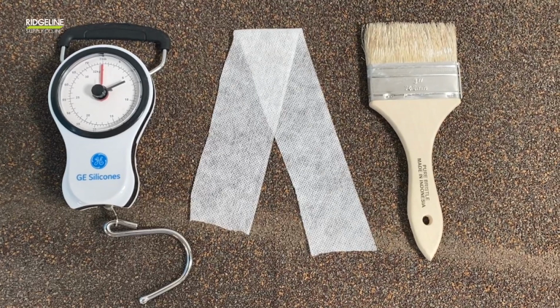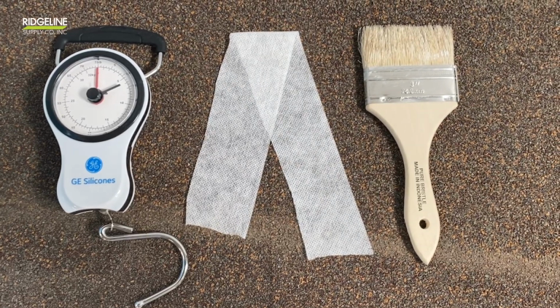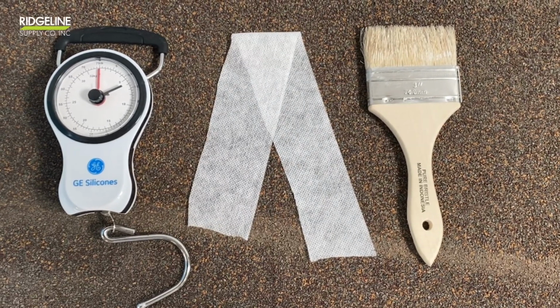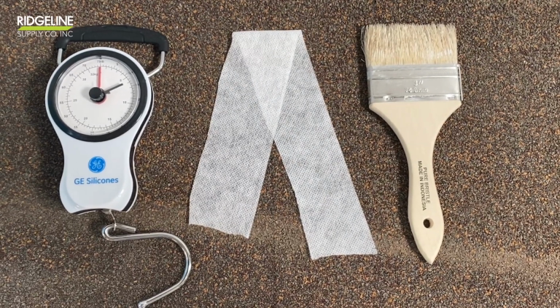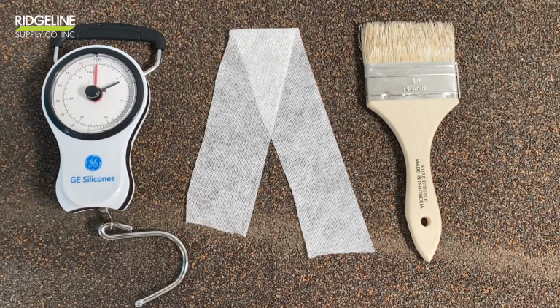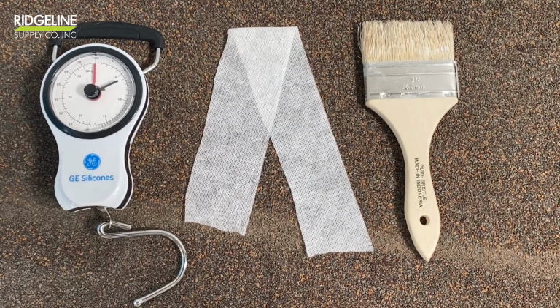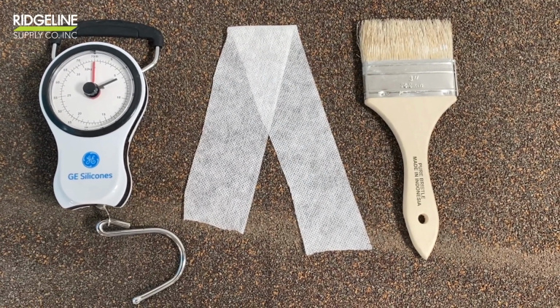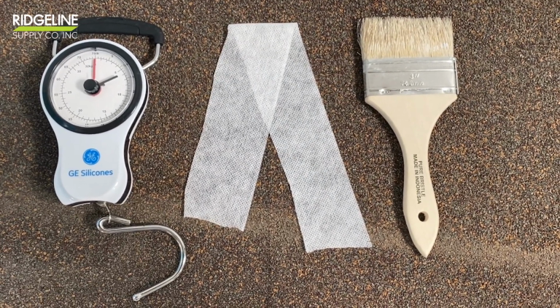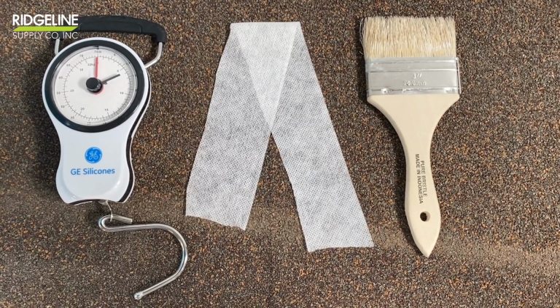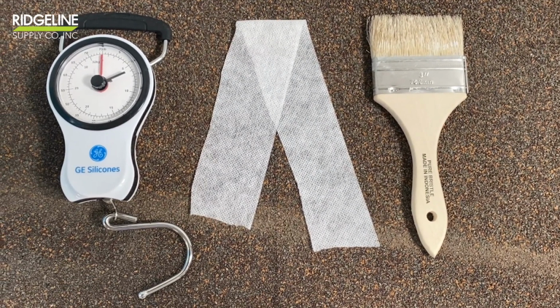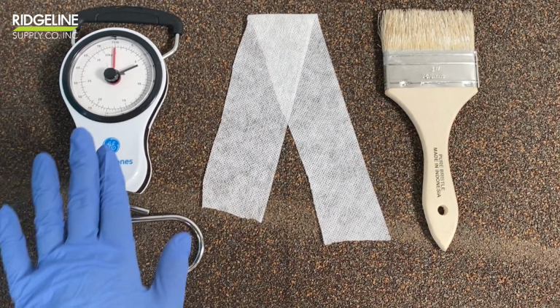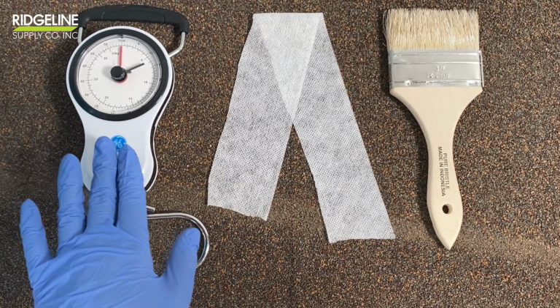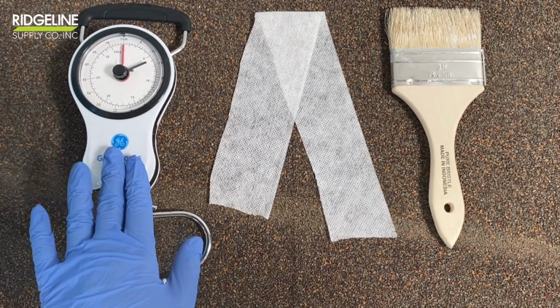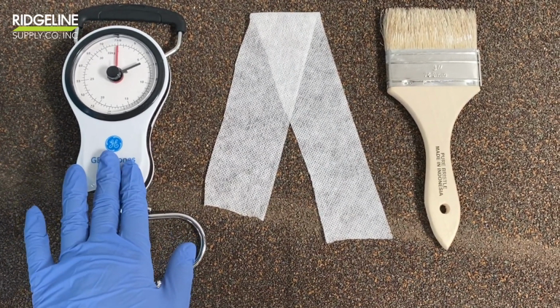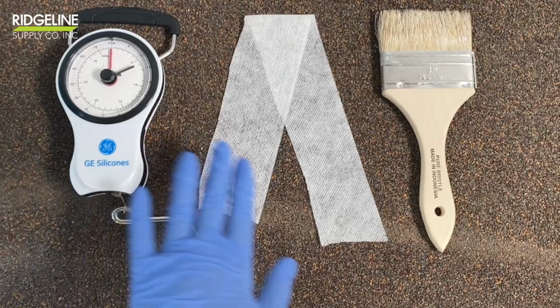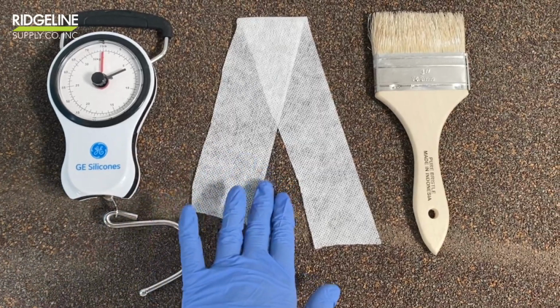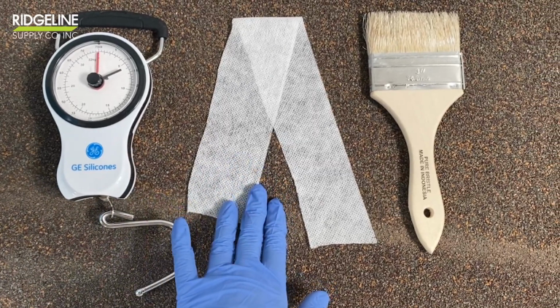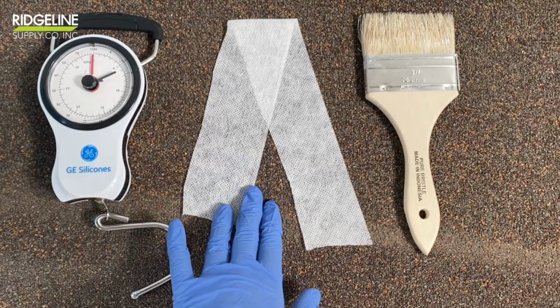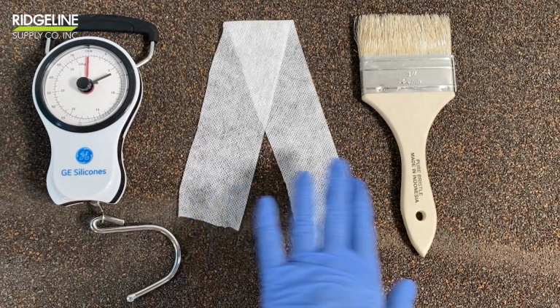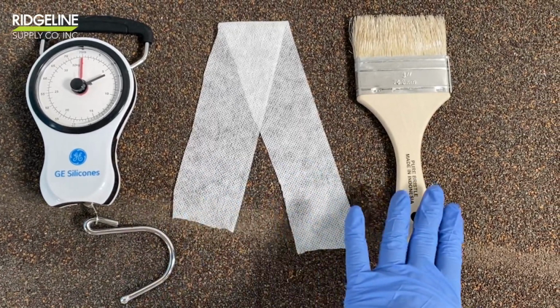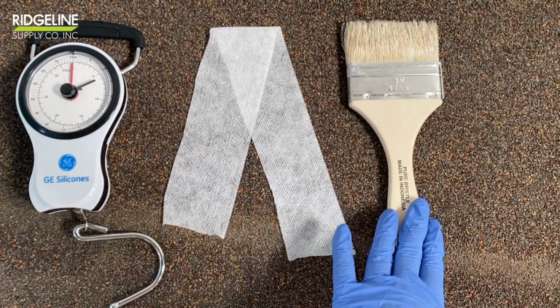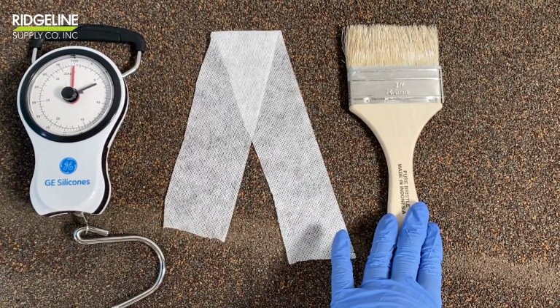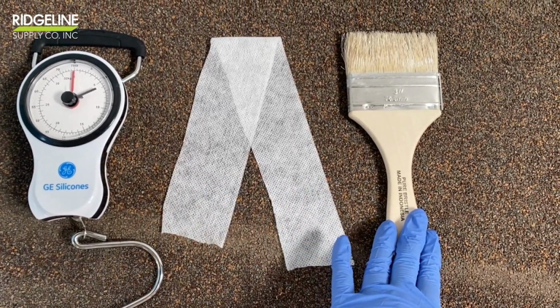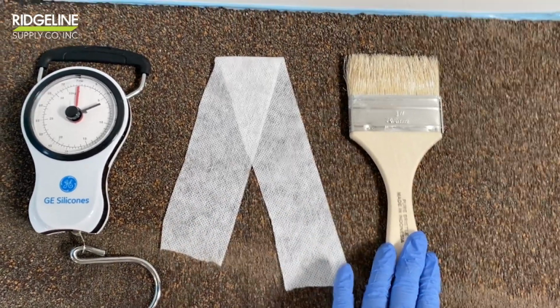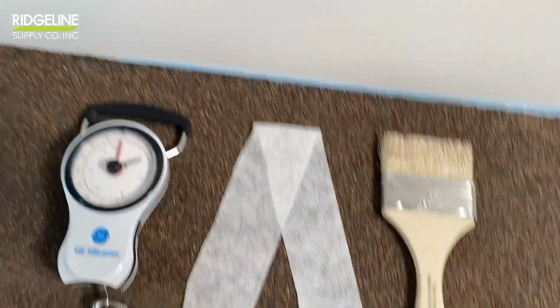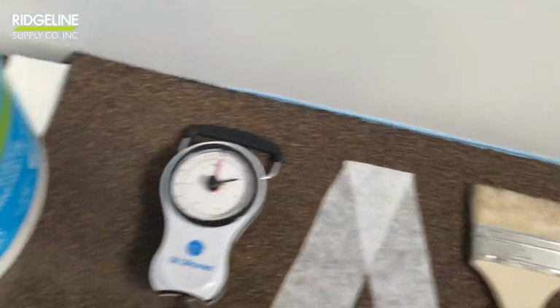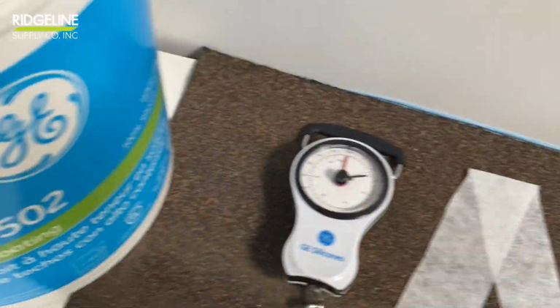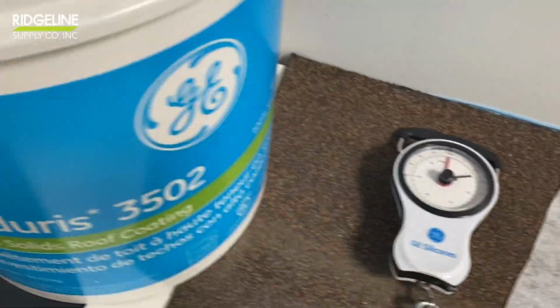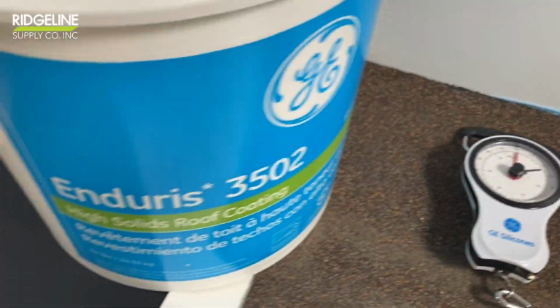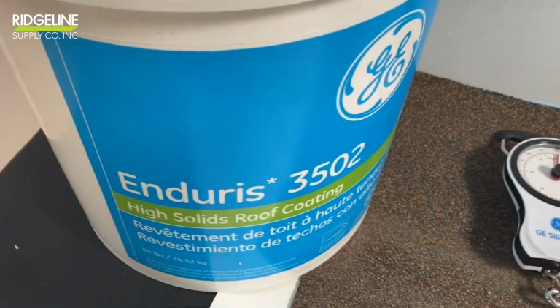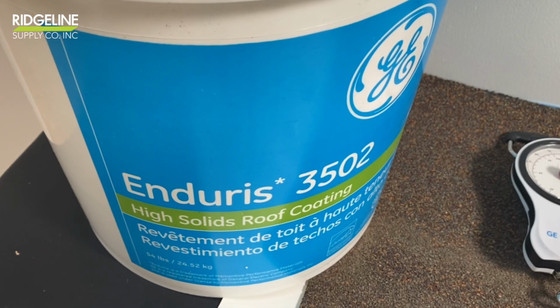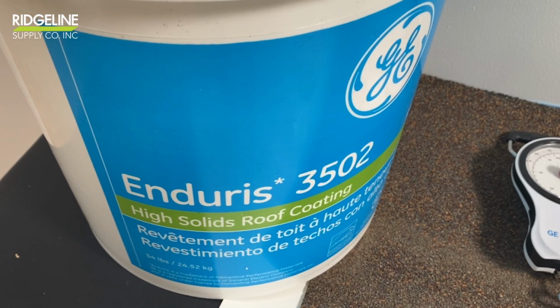To perform adhesion tests you will need to have a scale, 2 inch fabric, a regular brush, and of course some genuine doors.